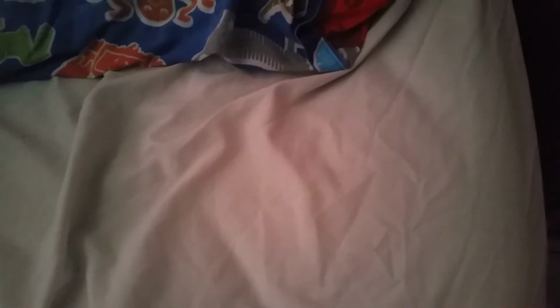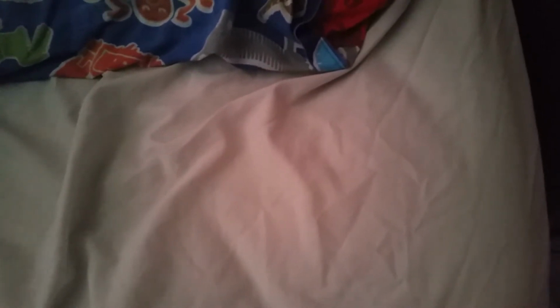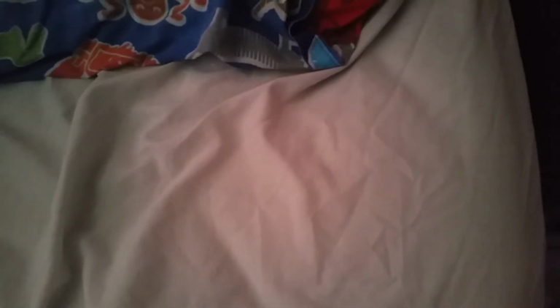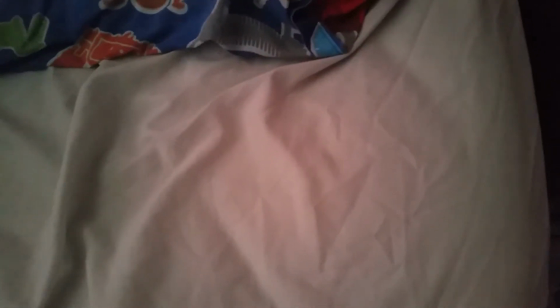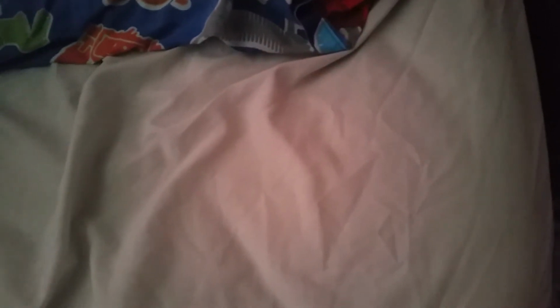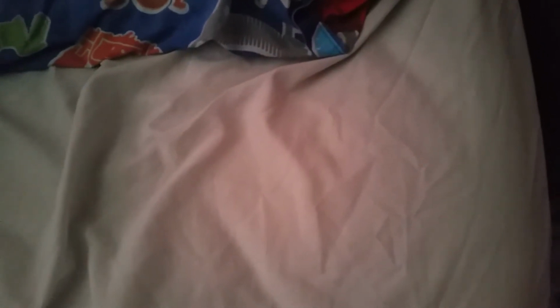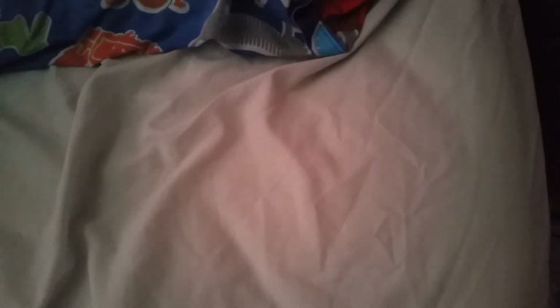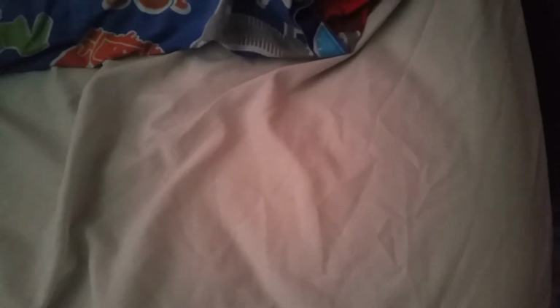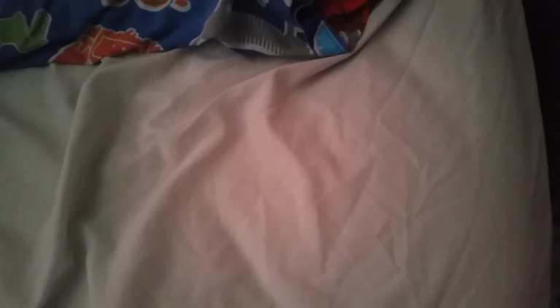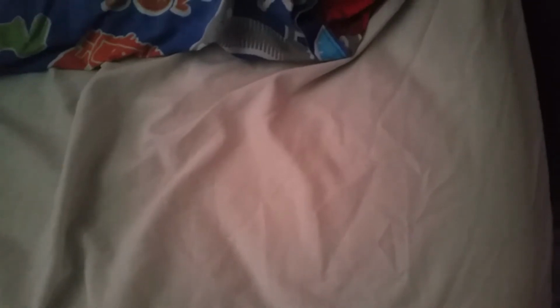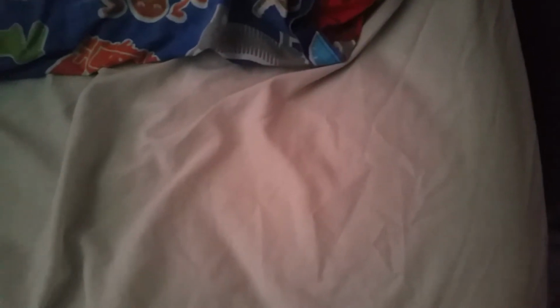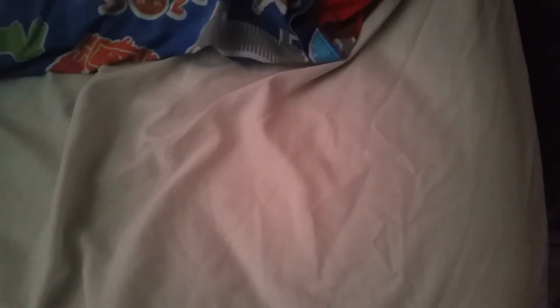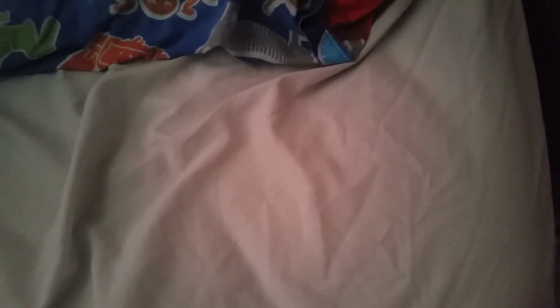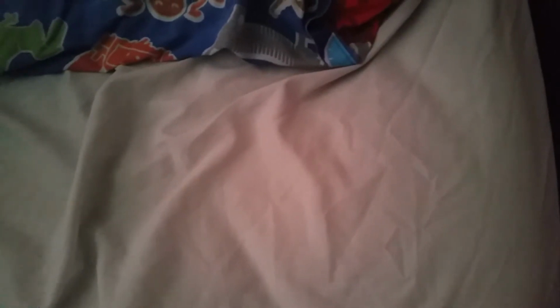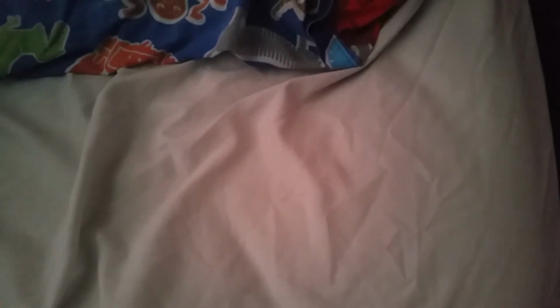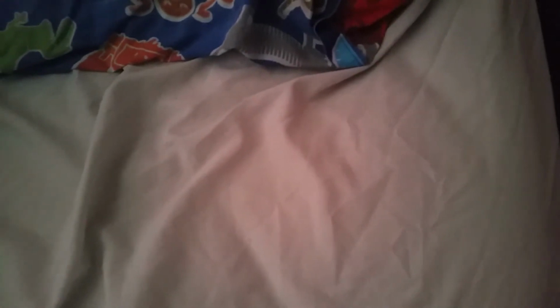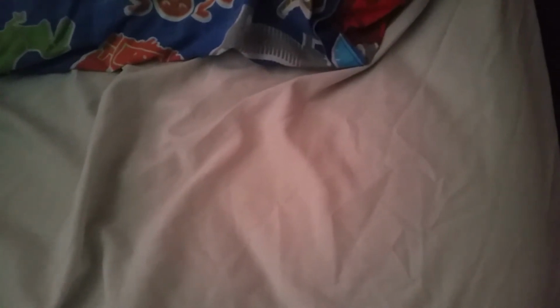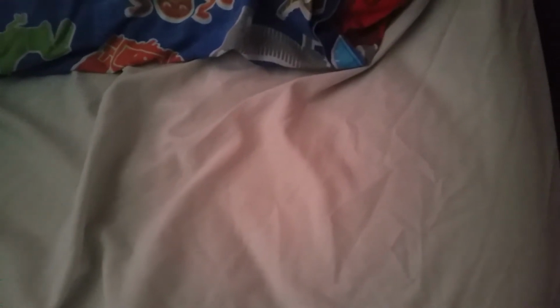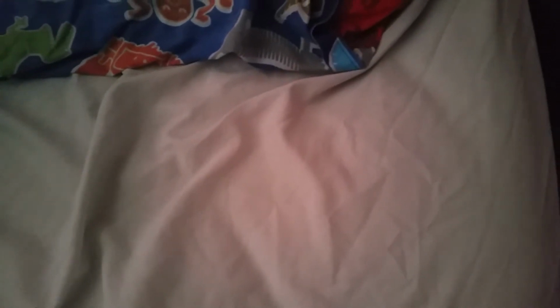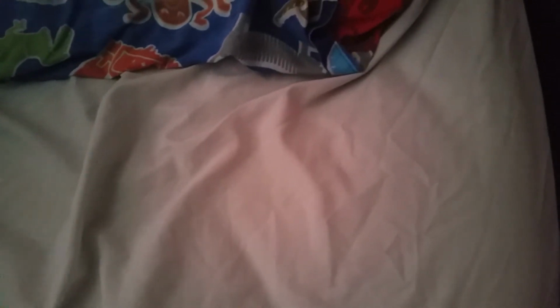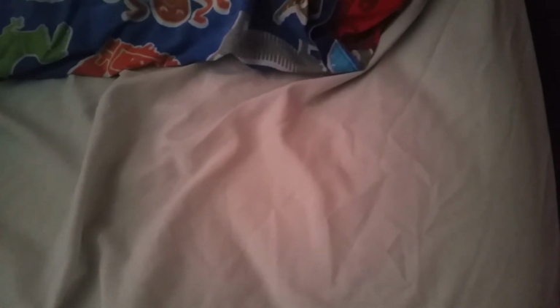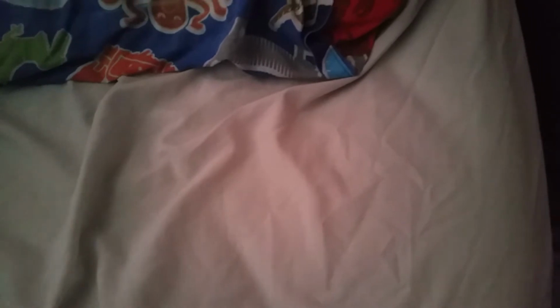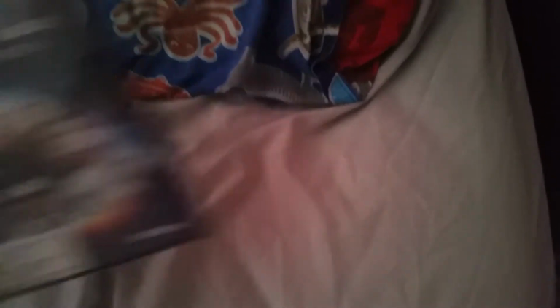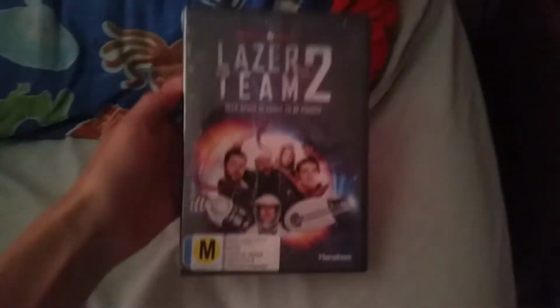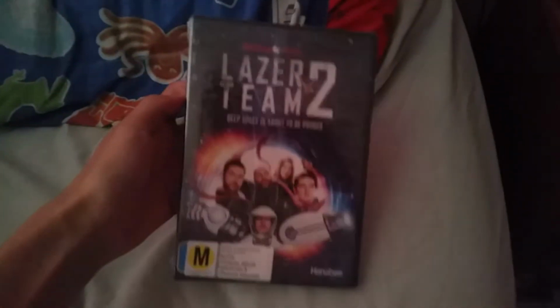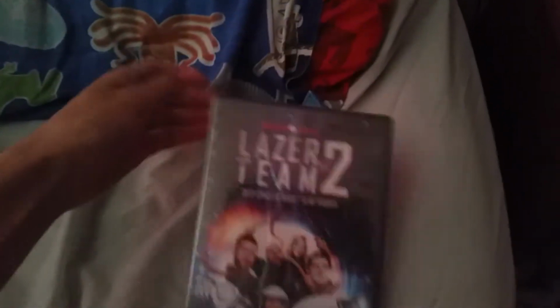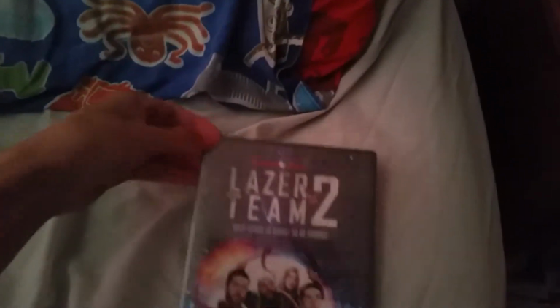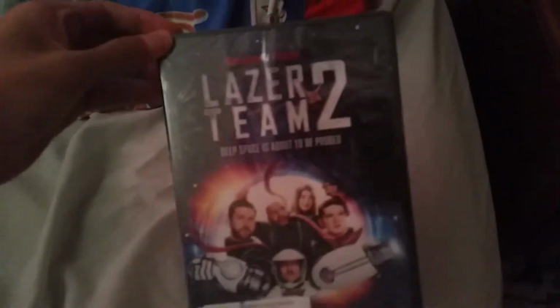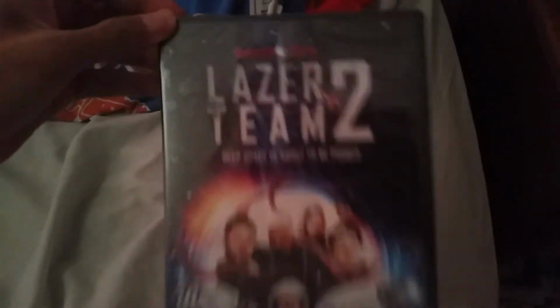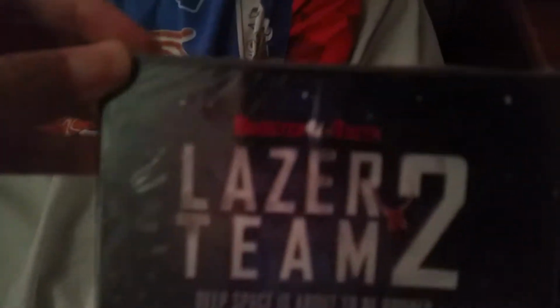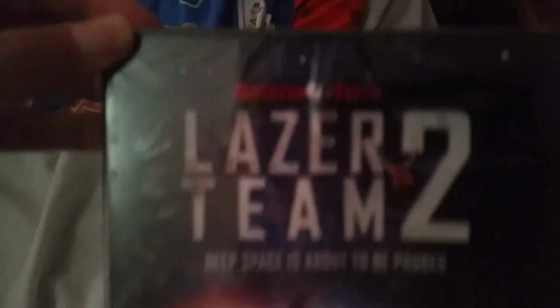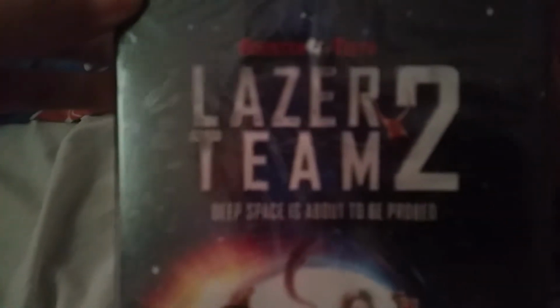What's up everyone, this is Deadpool the Dune Barrier and PhotobabFanage 2020 here. Today I got a DVD from Trade Me and this is Laser Team 2. It's made by Rooster Teeth.